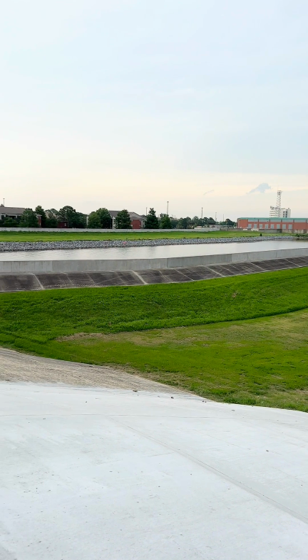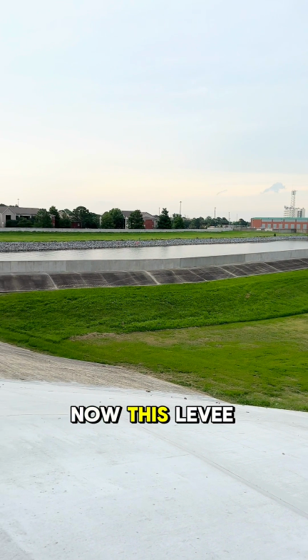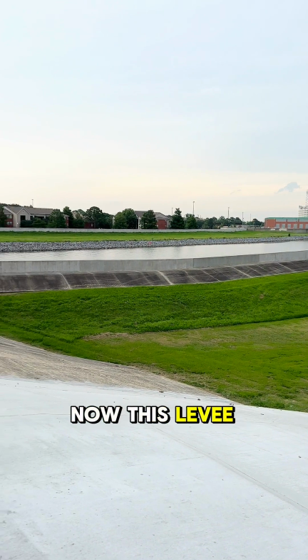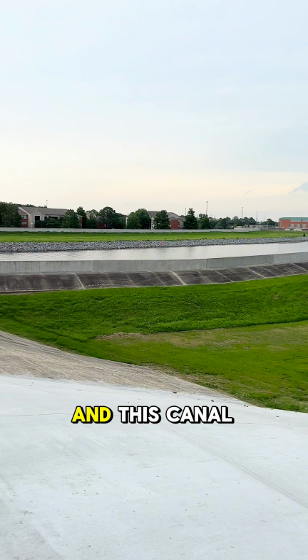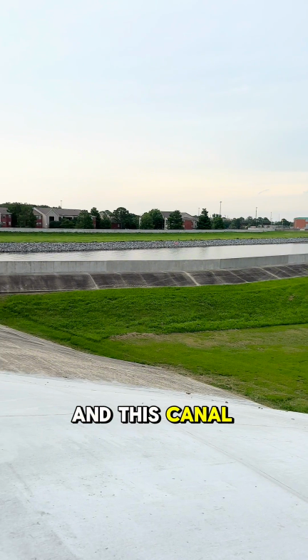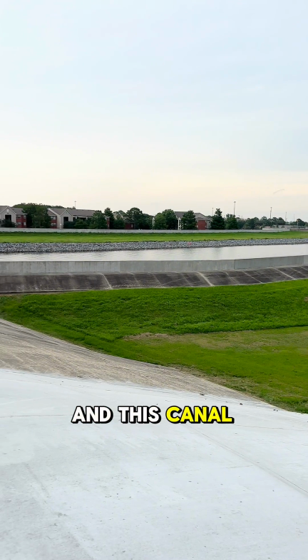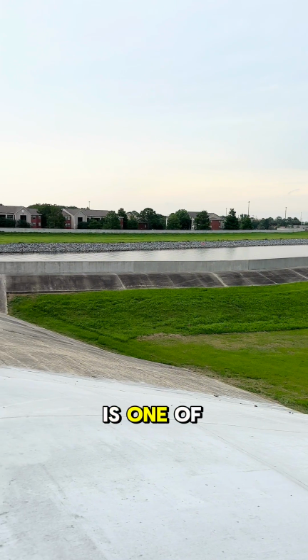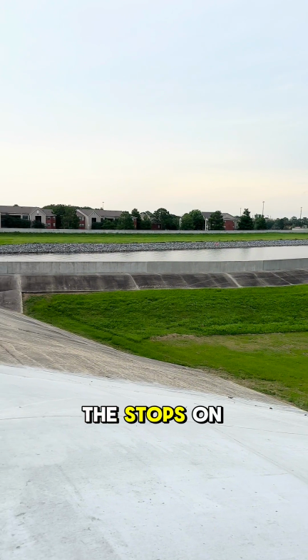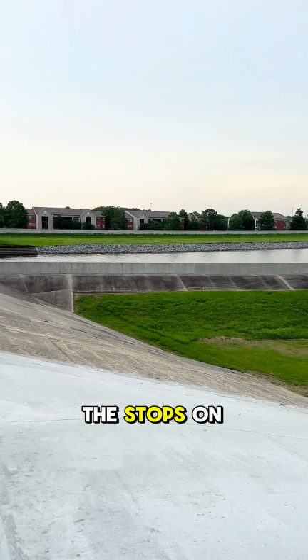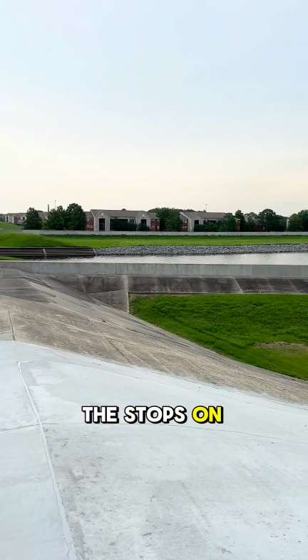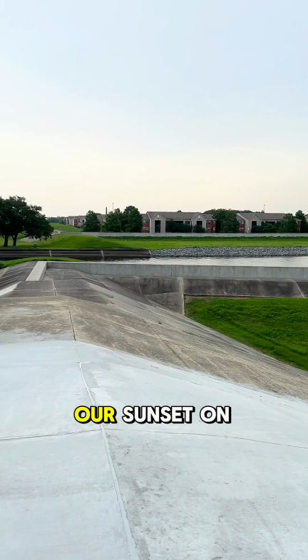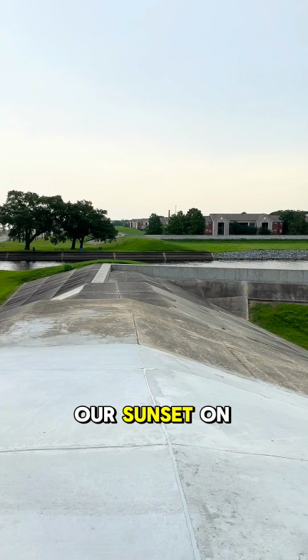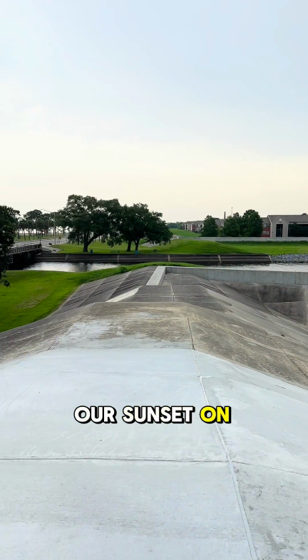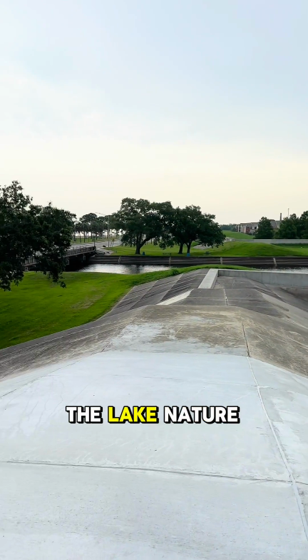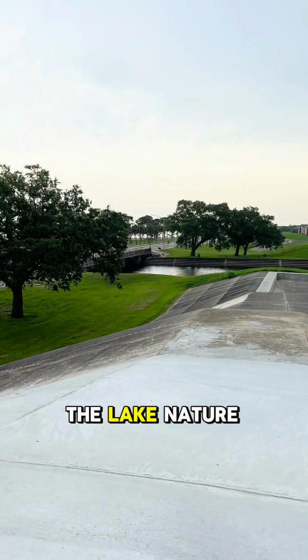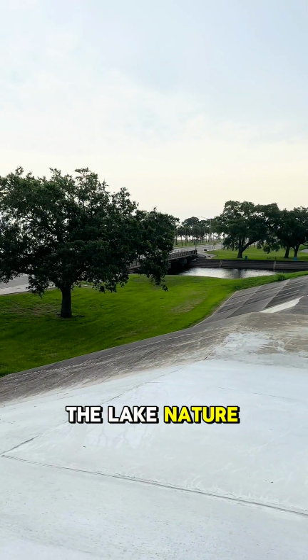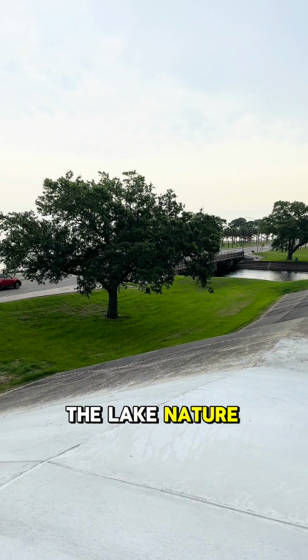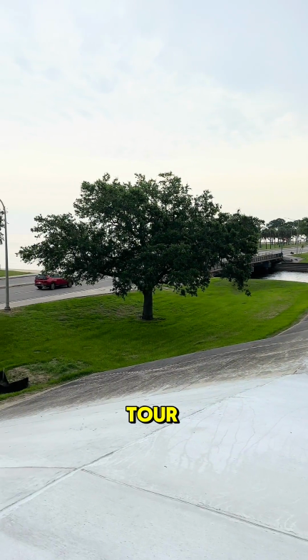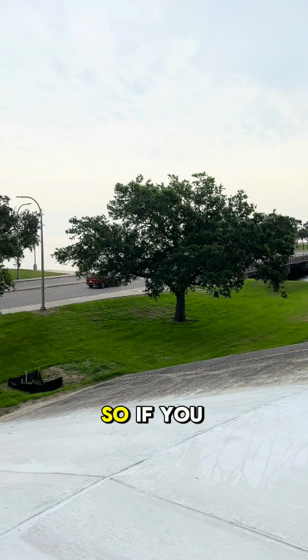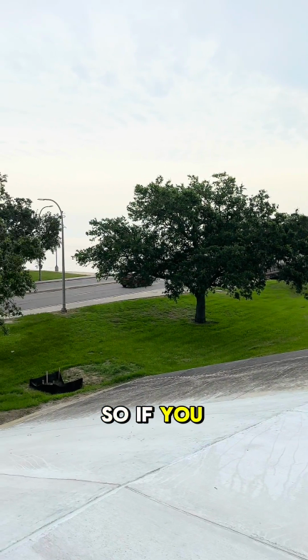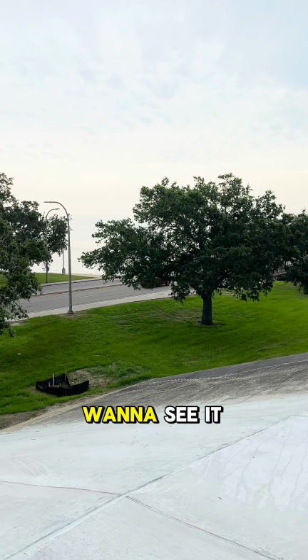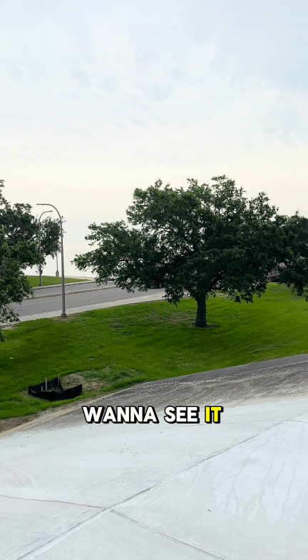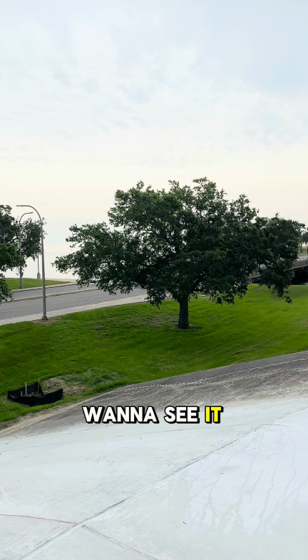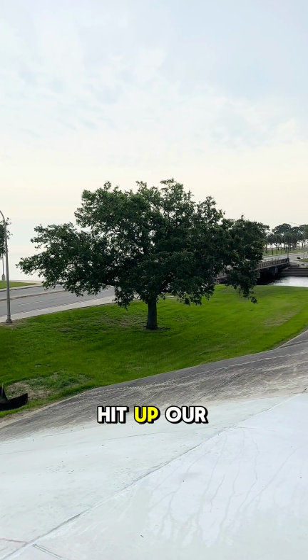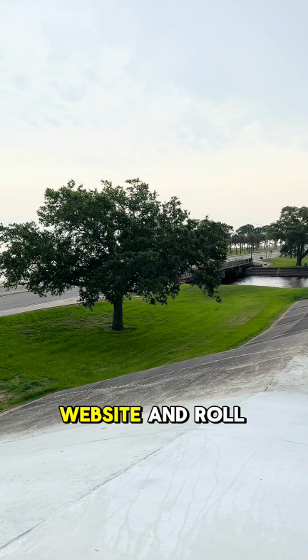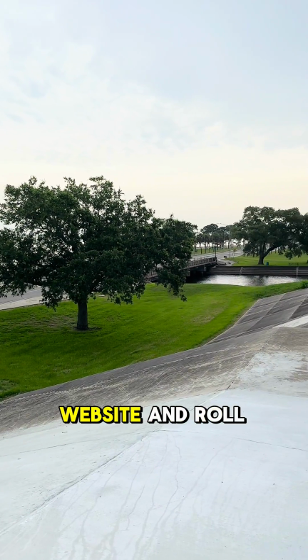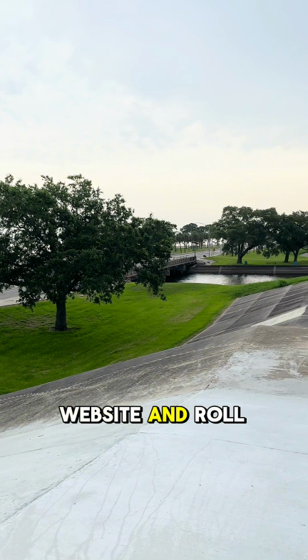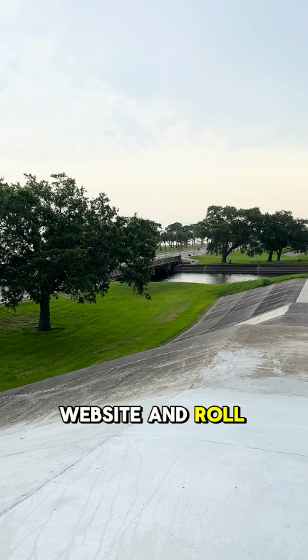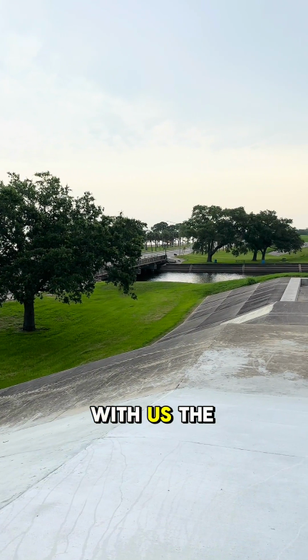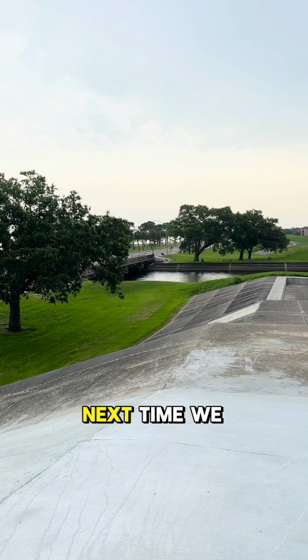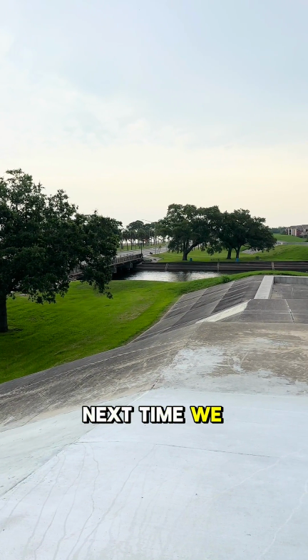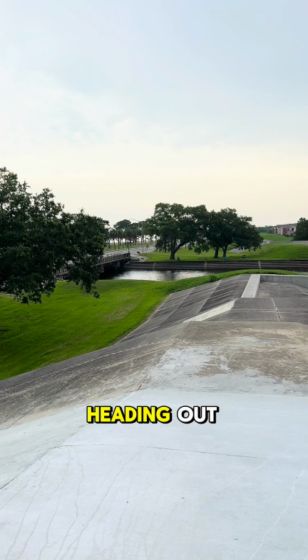This levee and this canal is one of the stops on our Sunset on the Lake nature tour. So if you want to see it, hit up our website and roll with us the next time we're heading out.